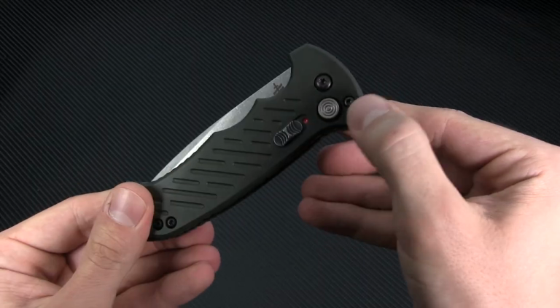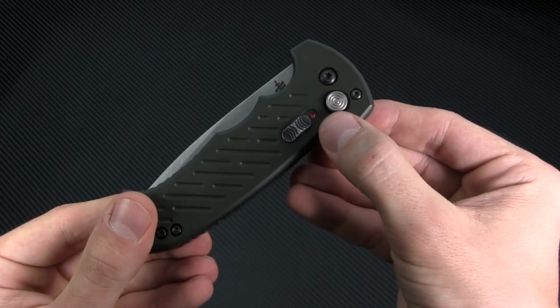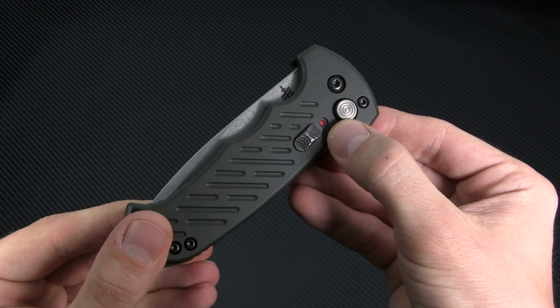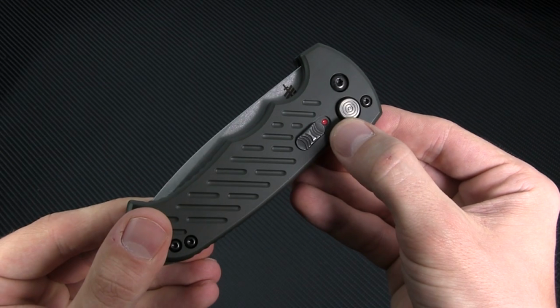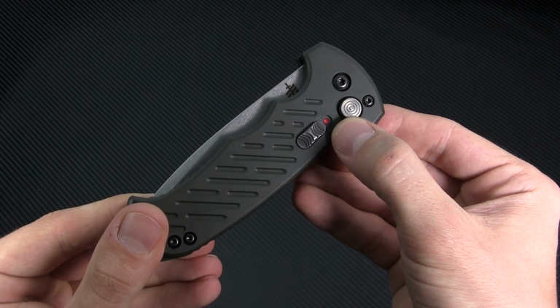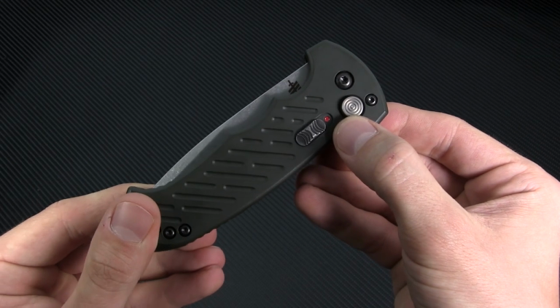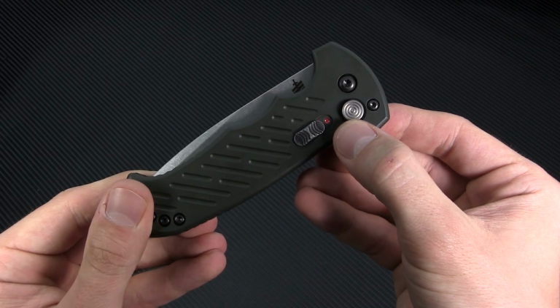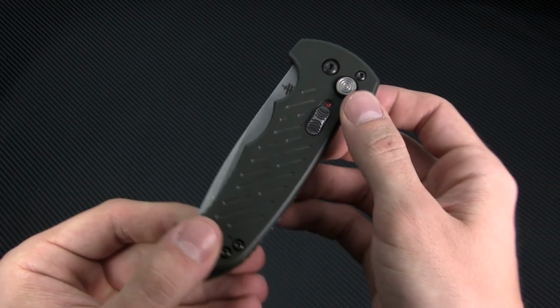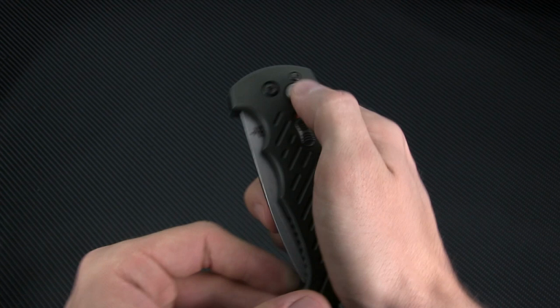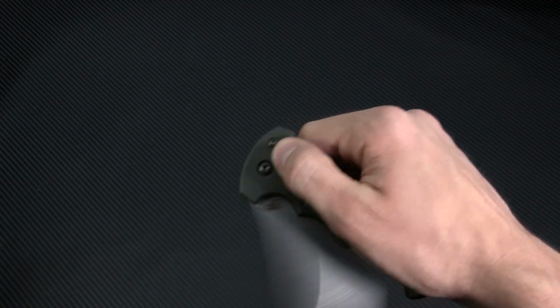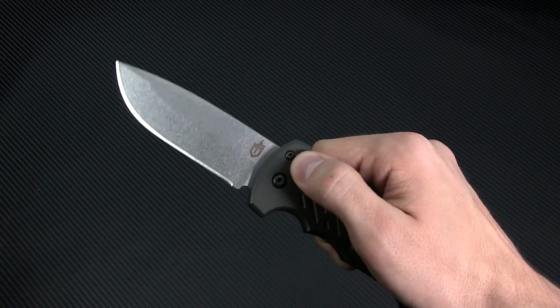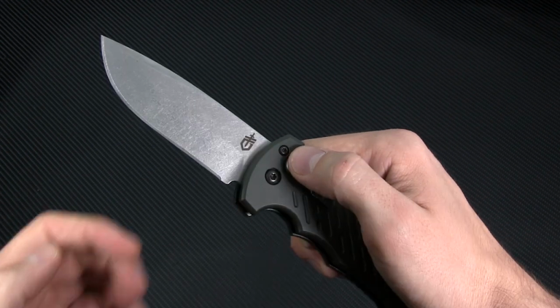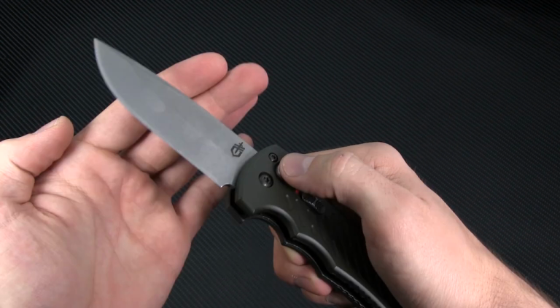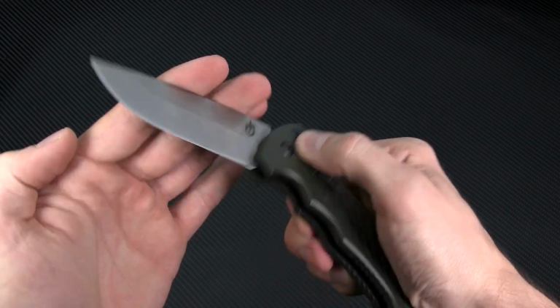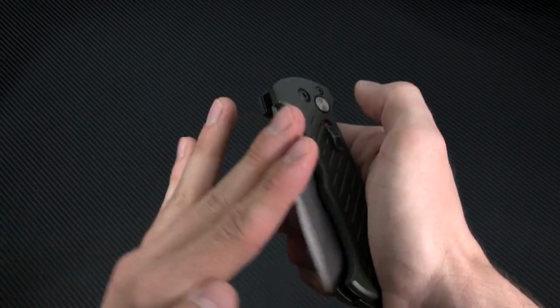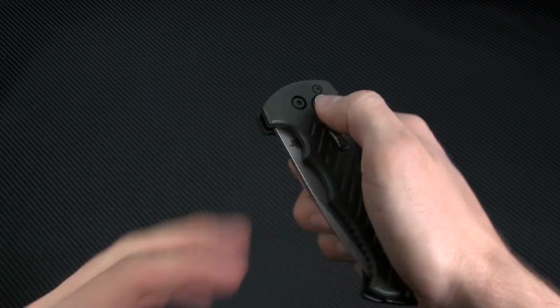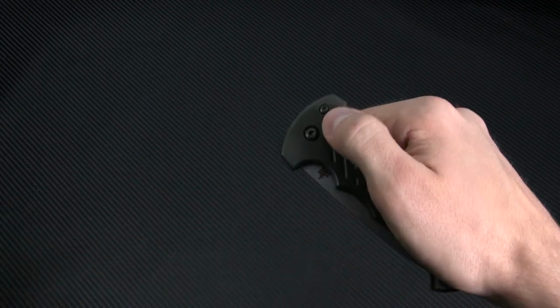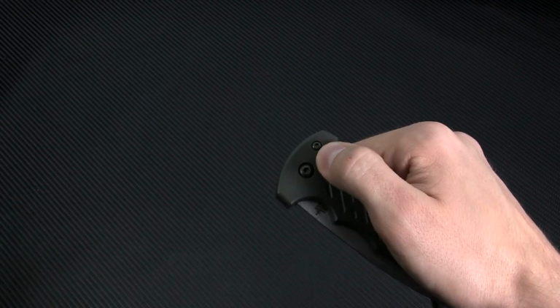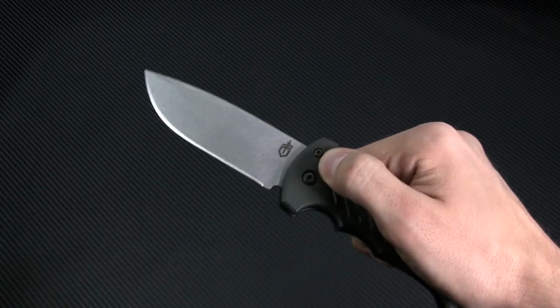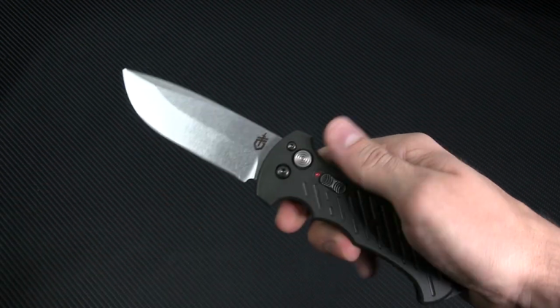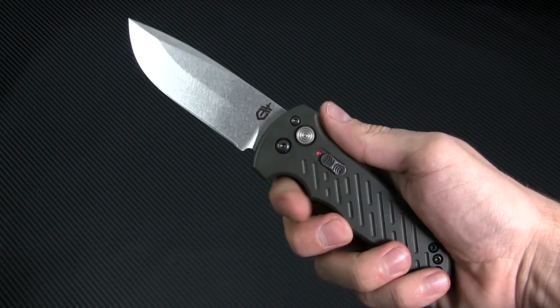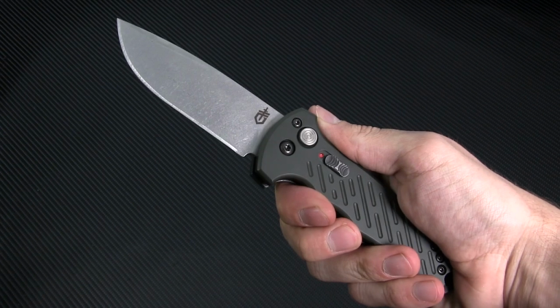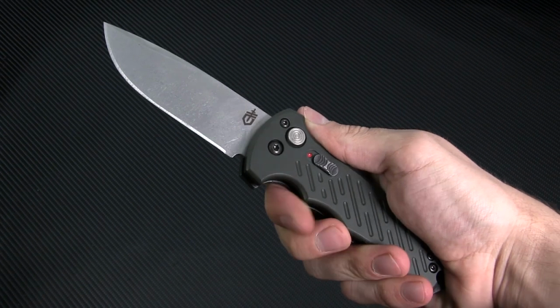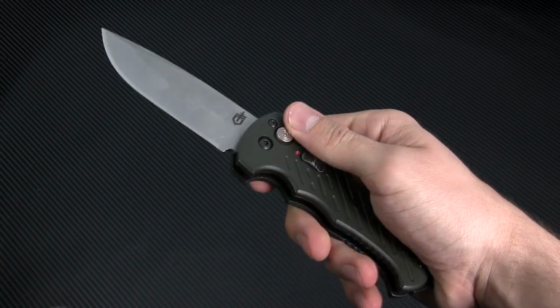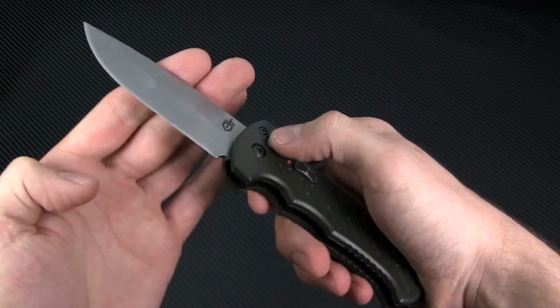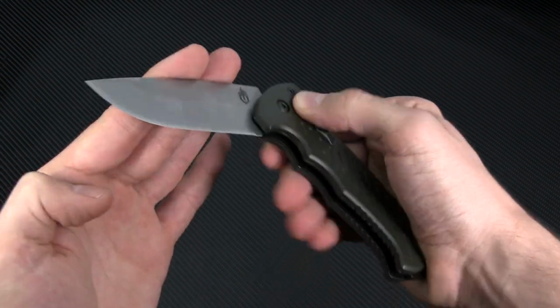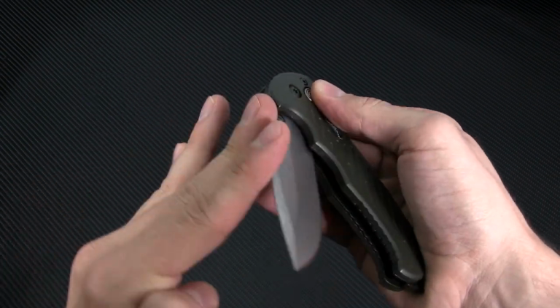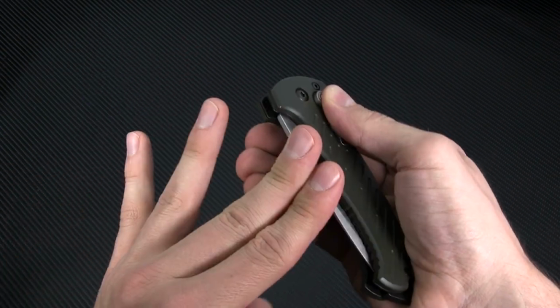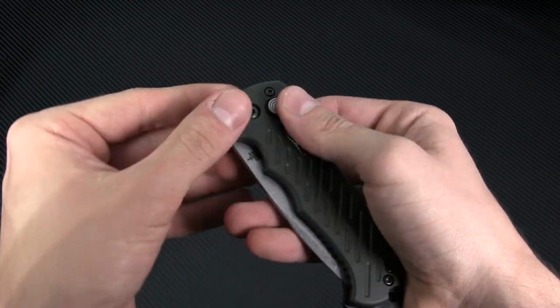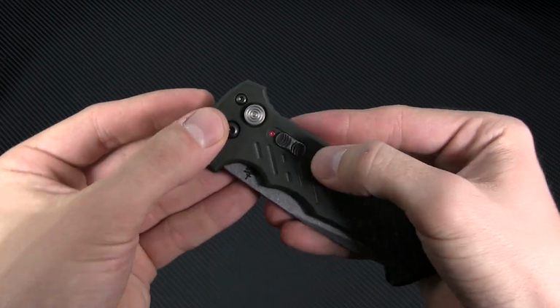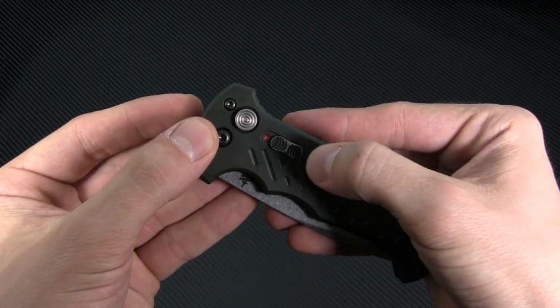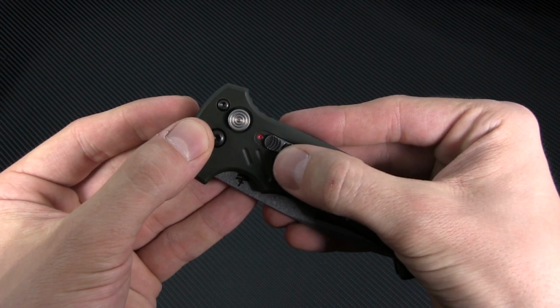The blade is deployed with a push of the oversized release button, which is easy to find and activate even with gloved hands. The deployment is not the fastest auto action I've ever seen, but it's responsive and quick nevertheless, launching the blade out with a satisfying thunk that gives the whole package a really formidable feeling.